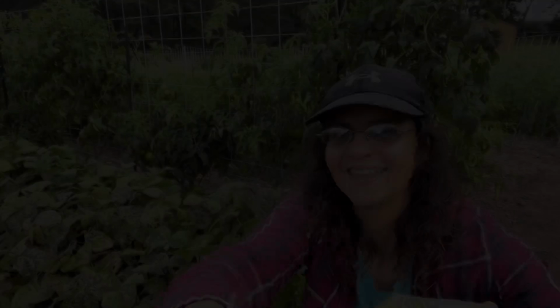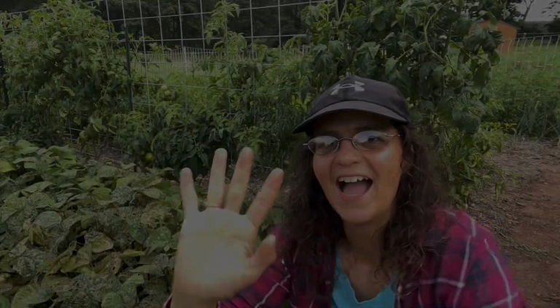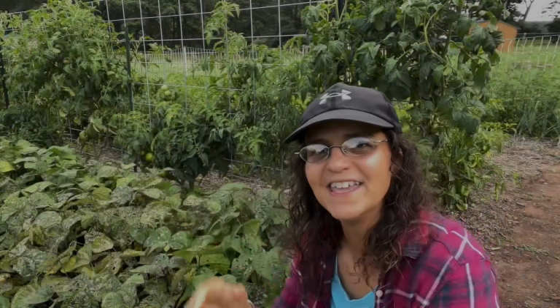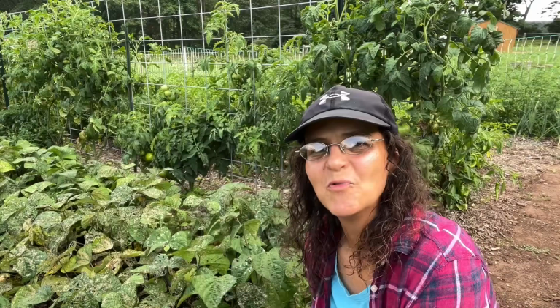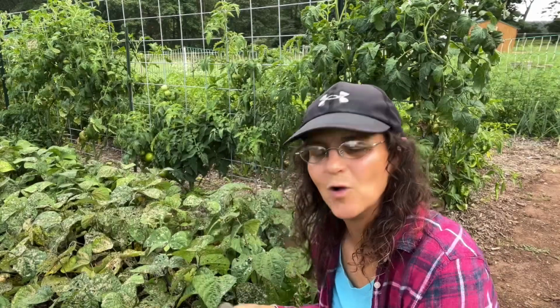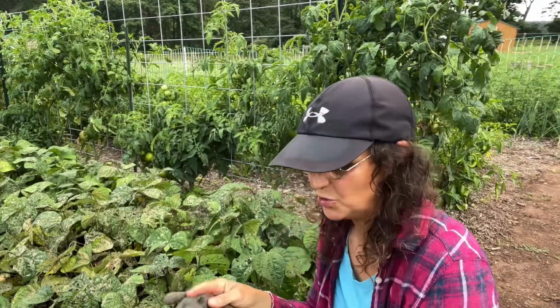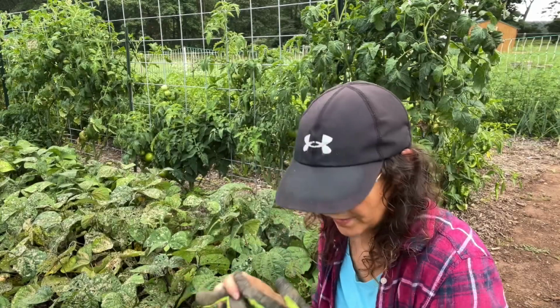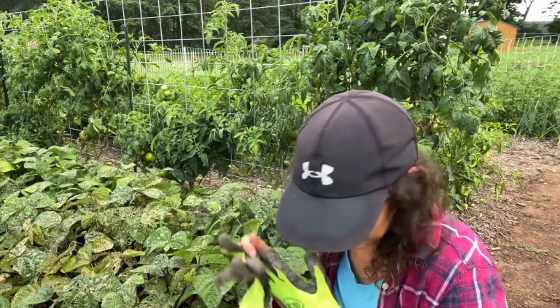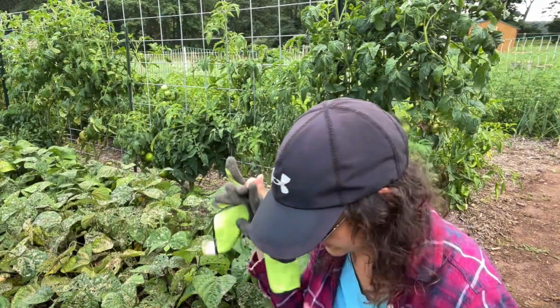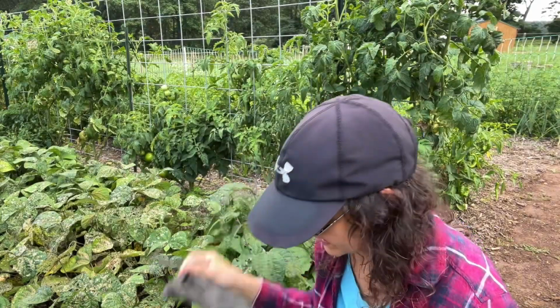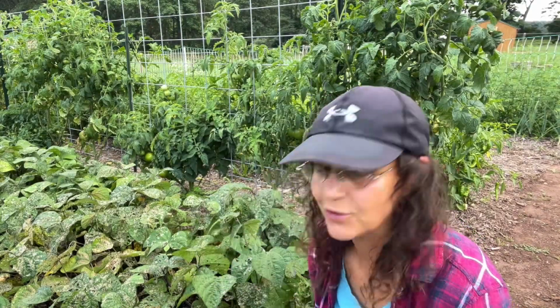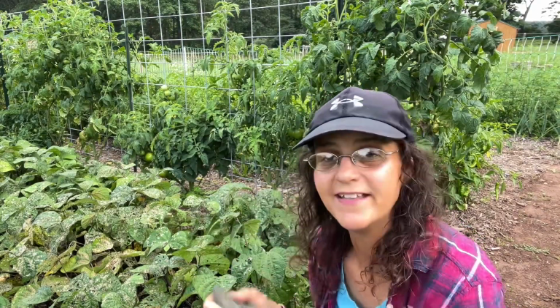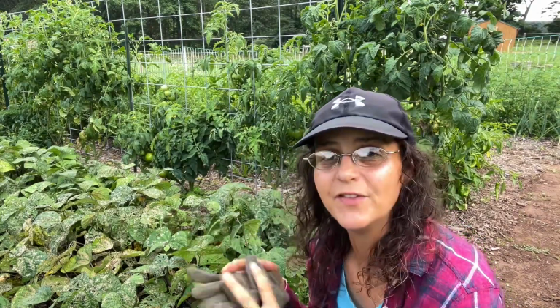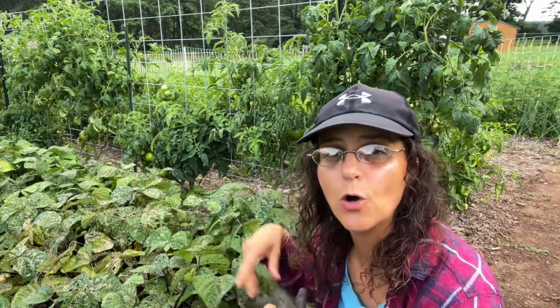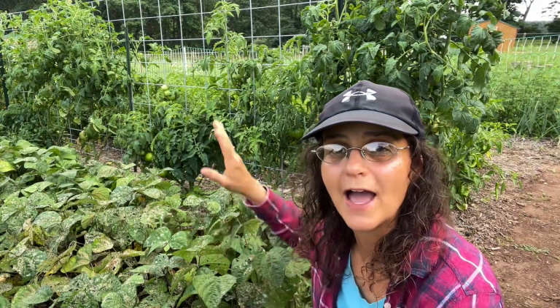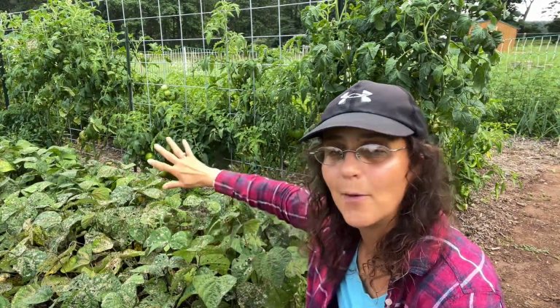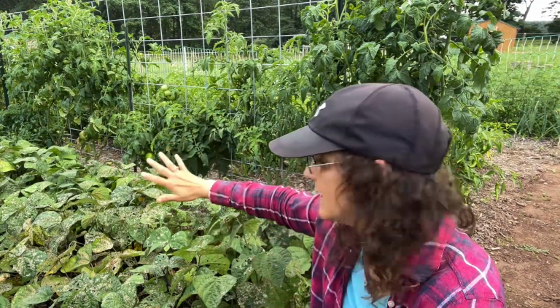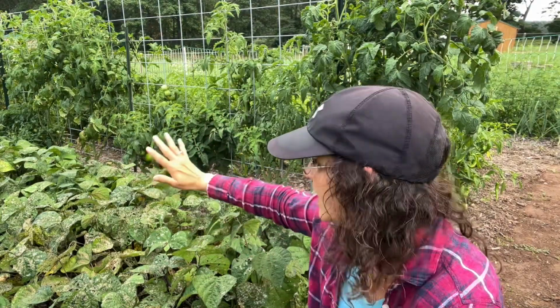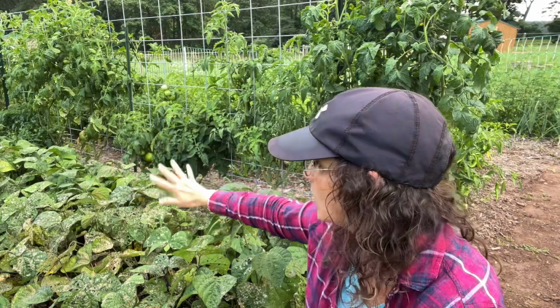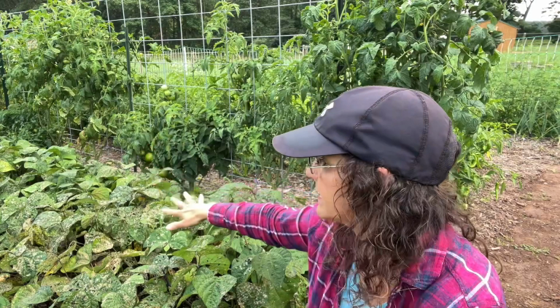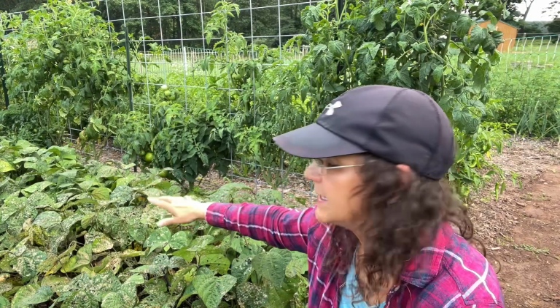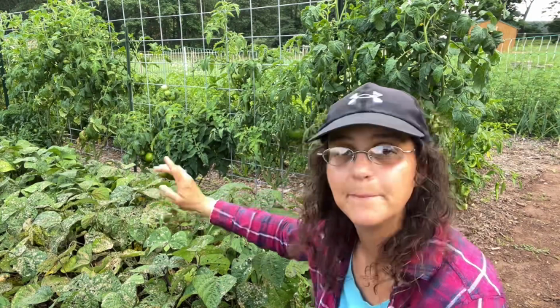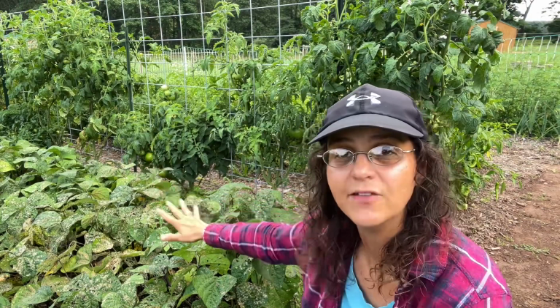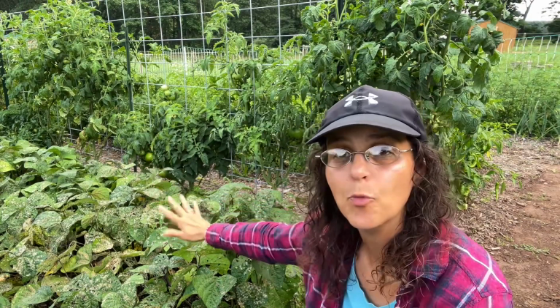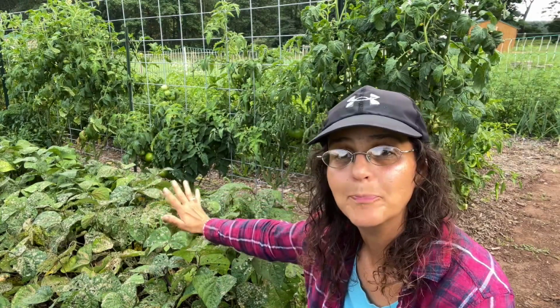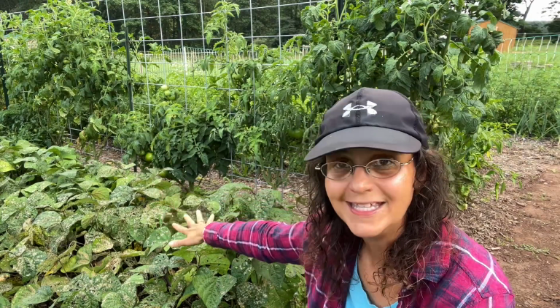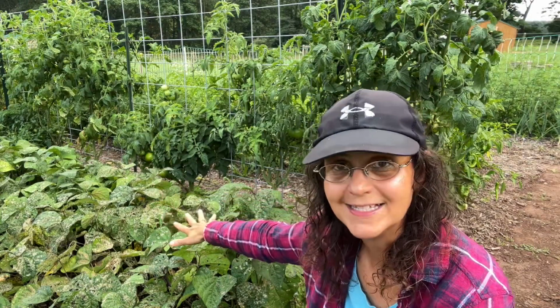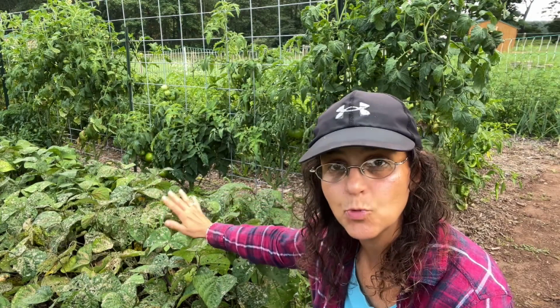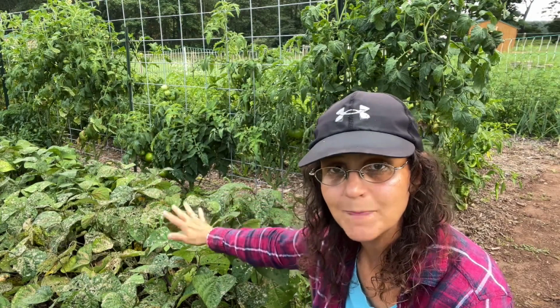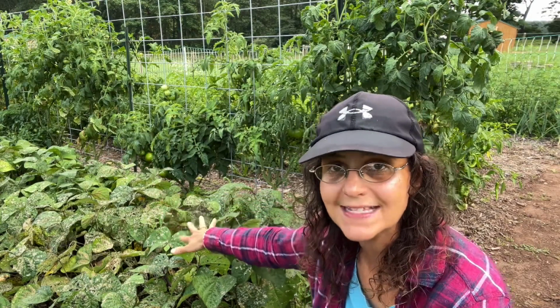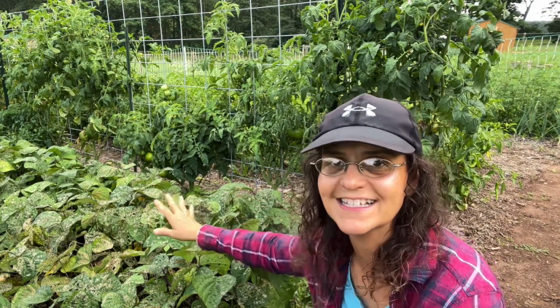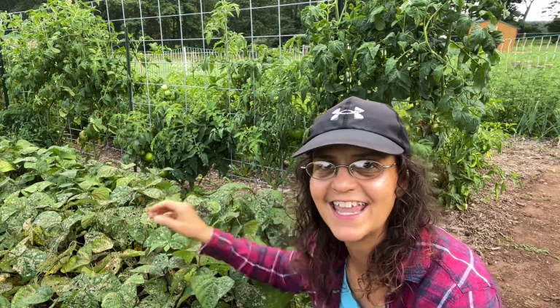Hi everyone, welcome to Annabelle's Finchita. In today's episode I'll be collecting, picking some beans — bush beans in this case.